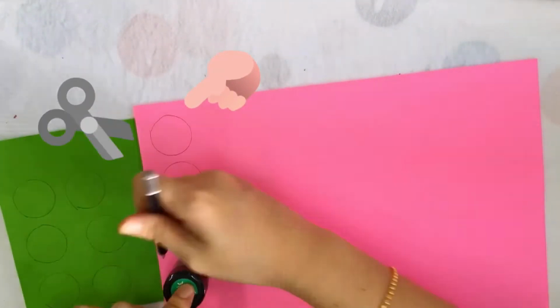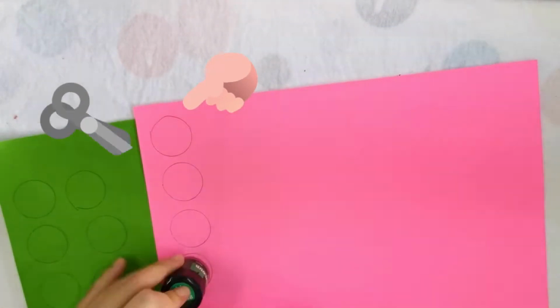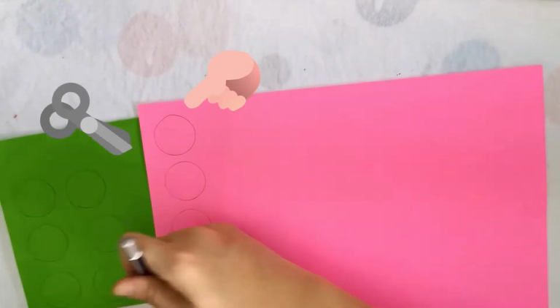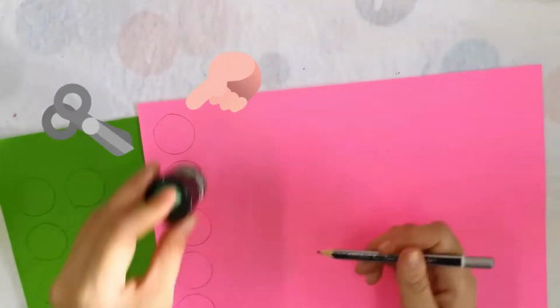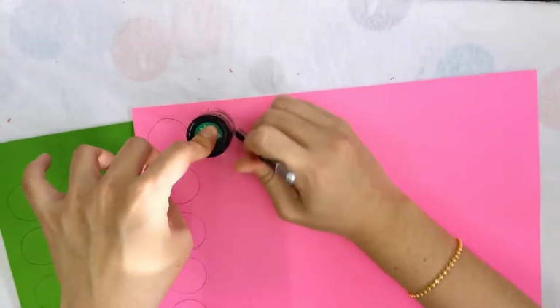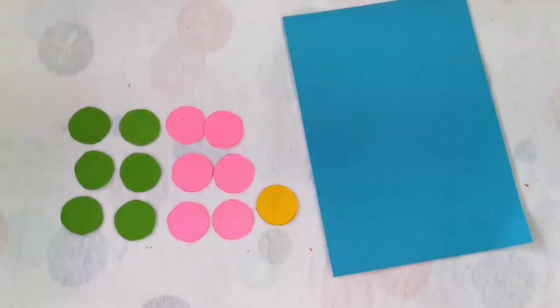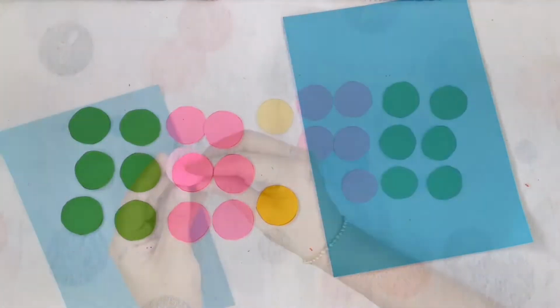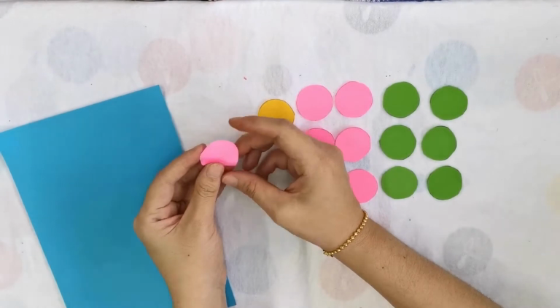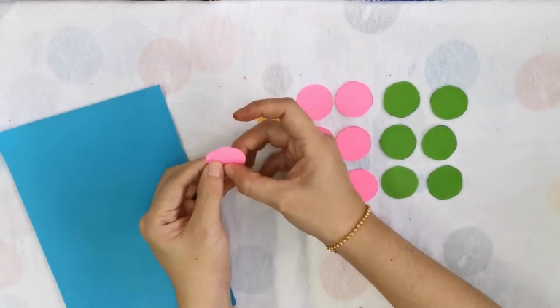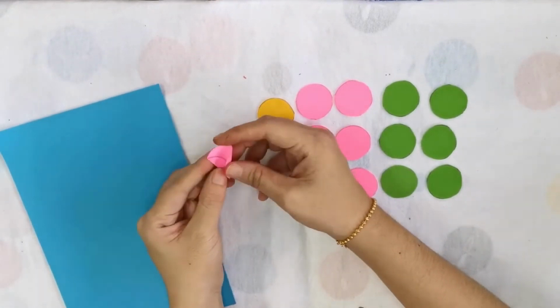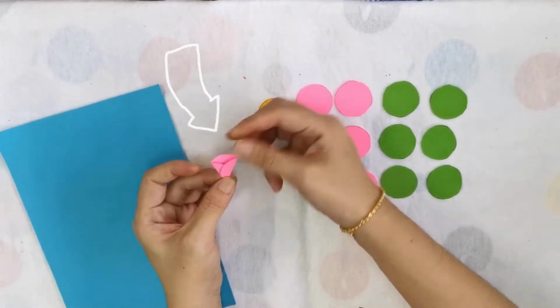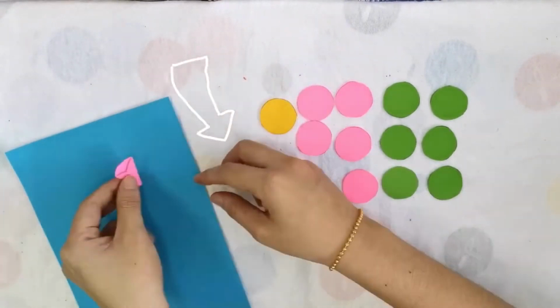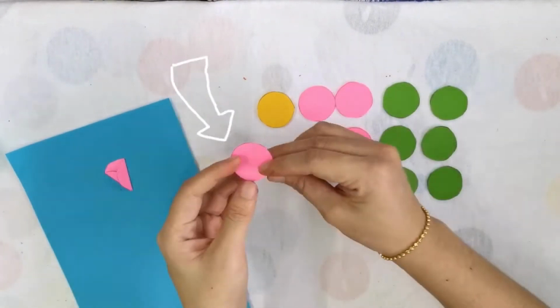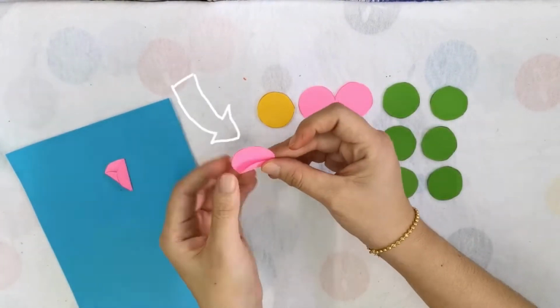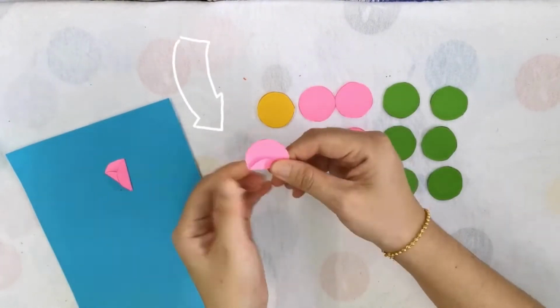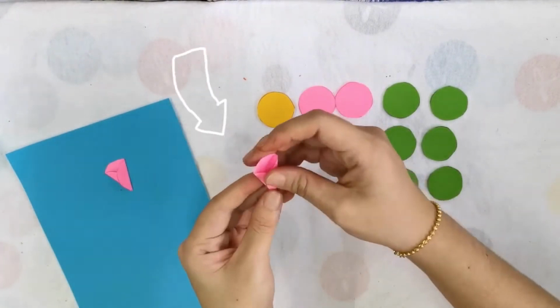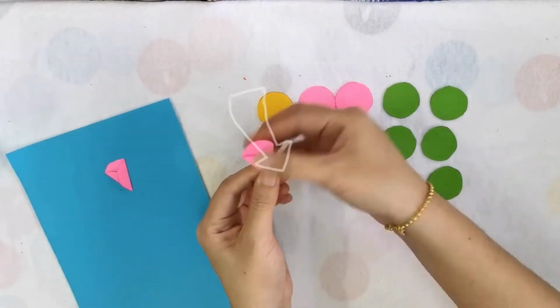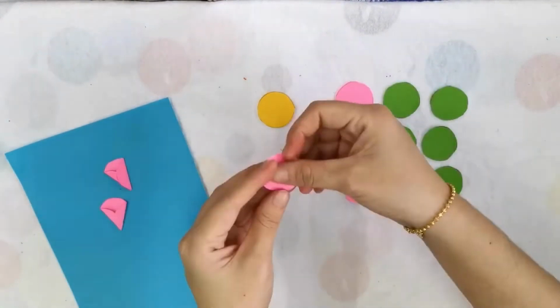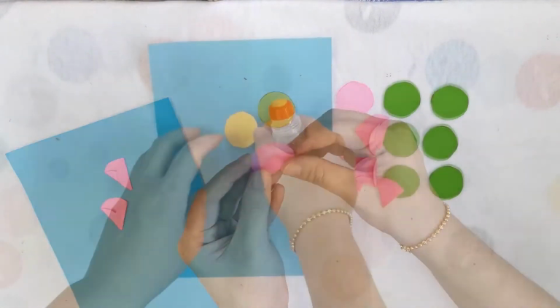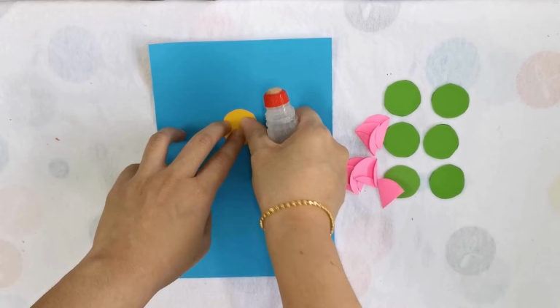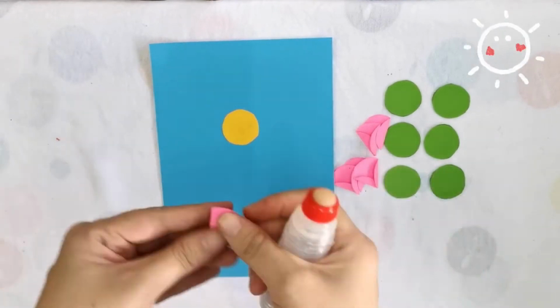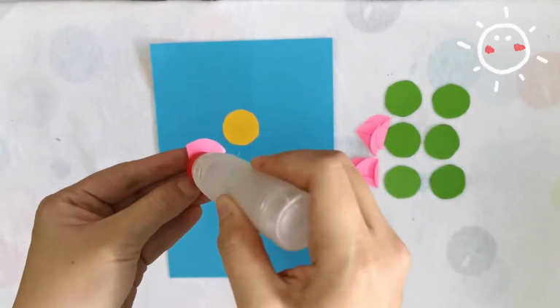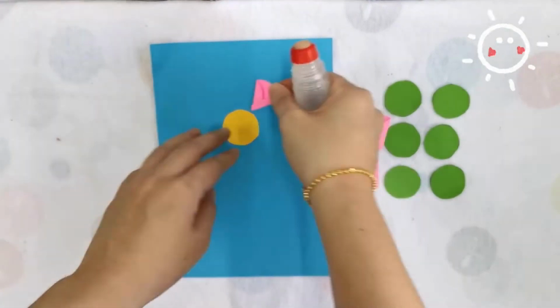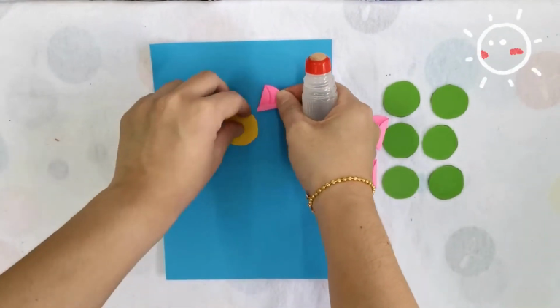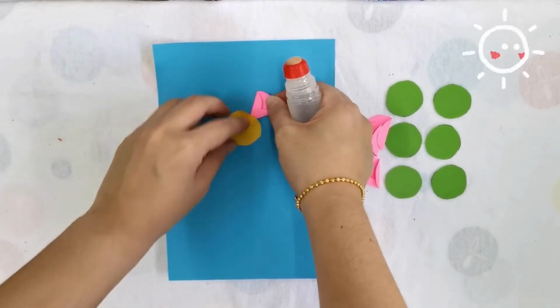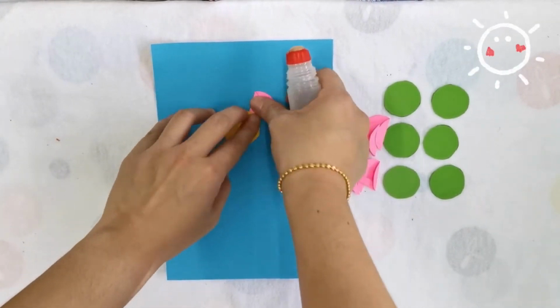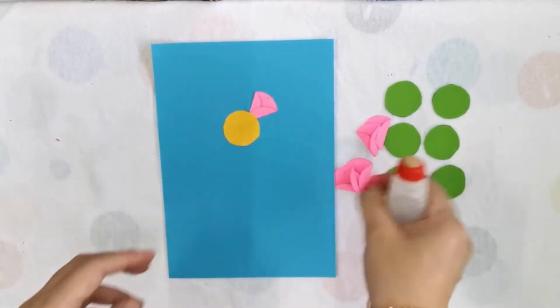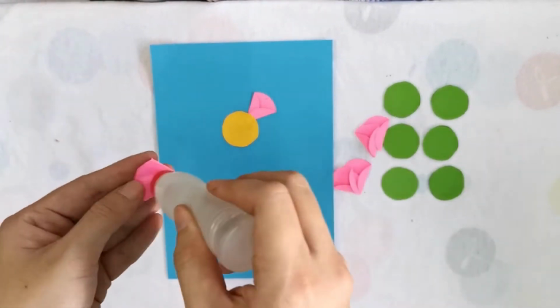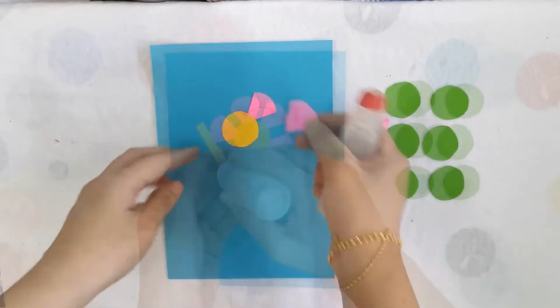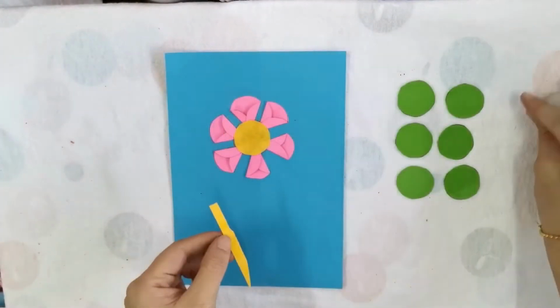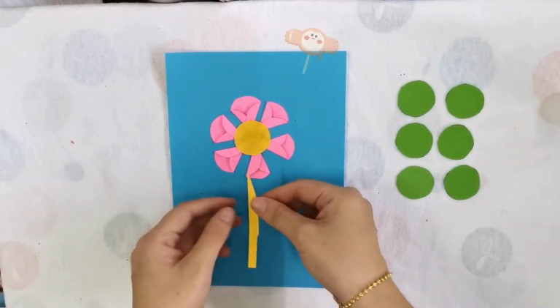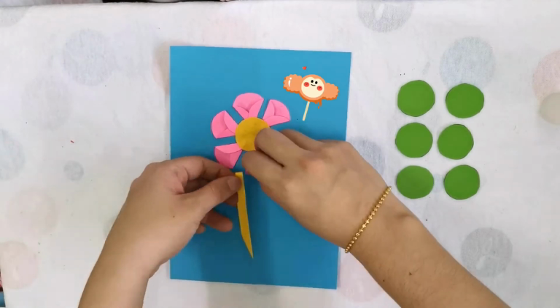Draw the circles and count them out. Fold the pink circles as the flower petals. Apply glue along the edge of the yellow circle and add the pink petals evenly around.